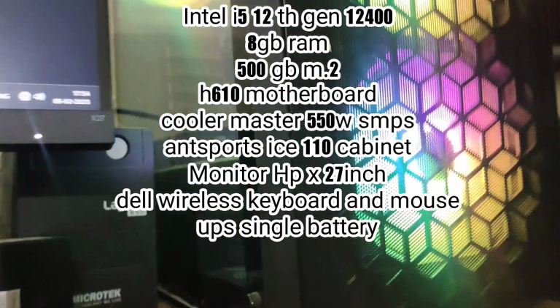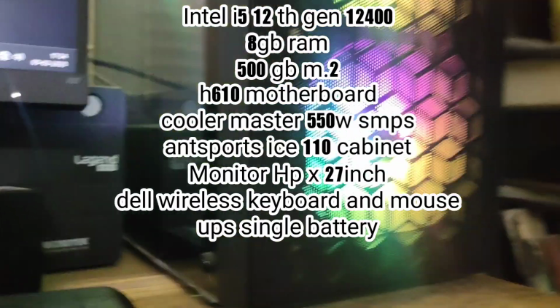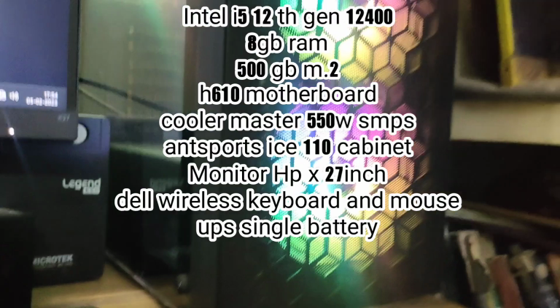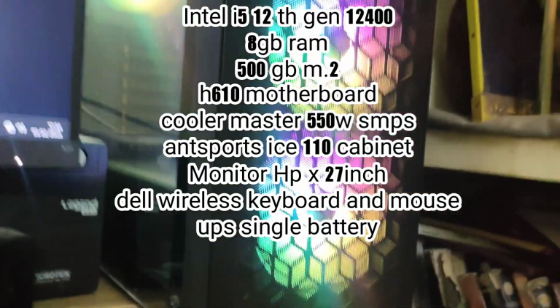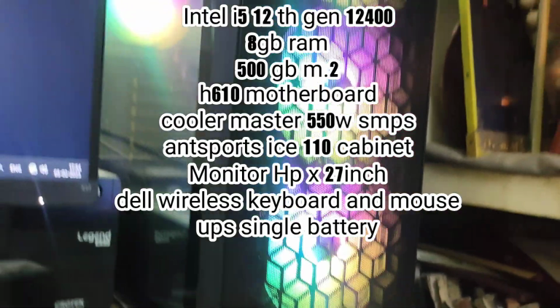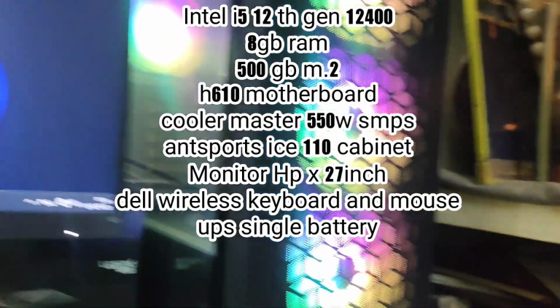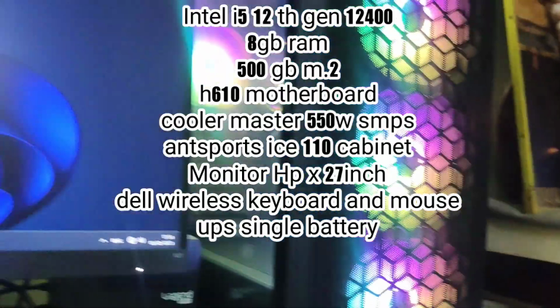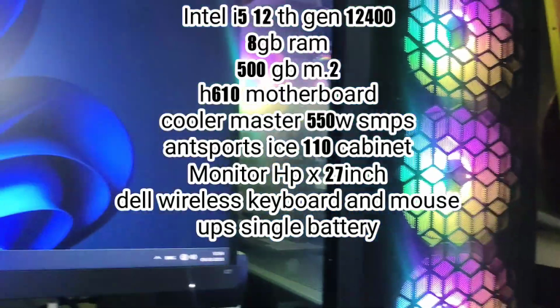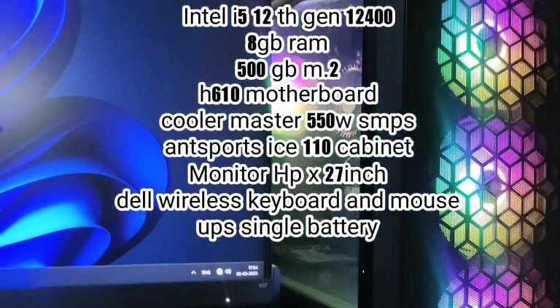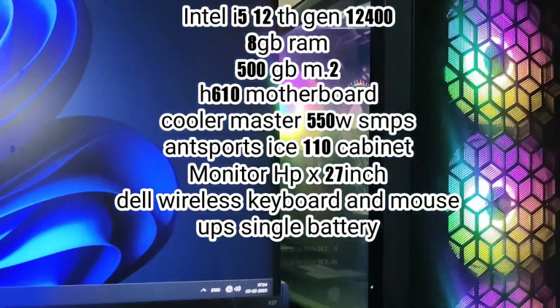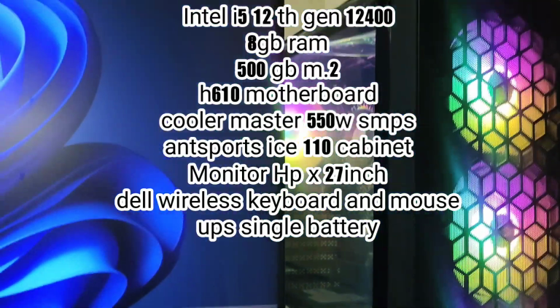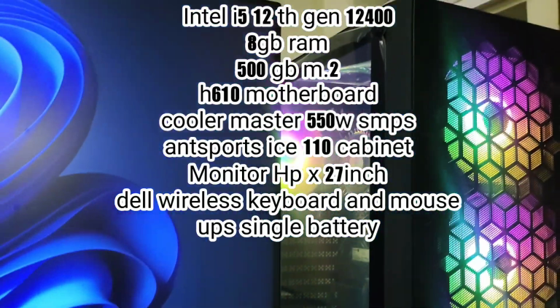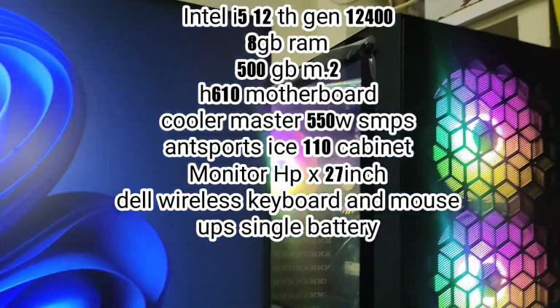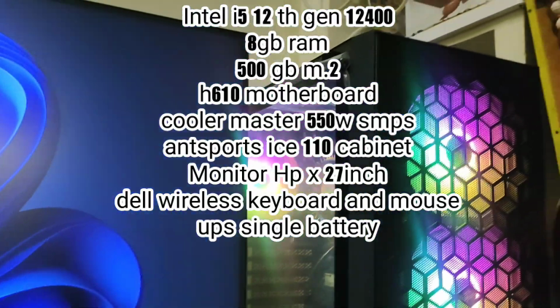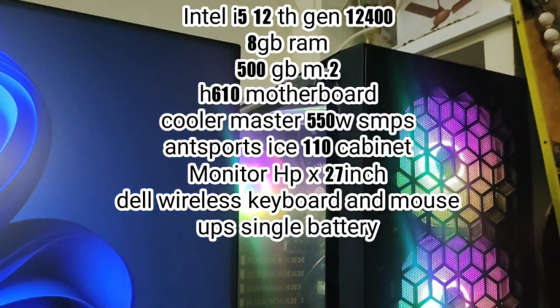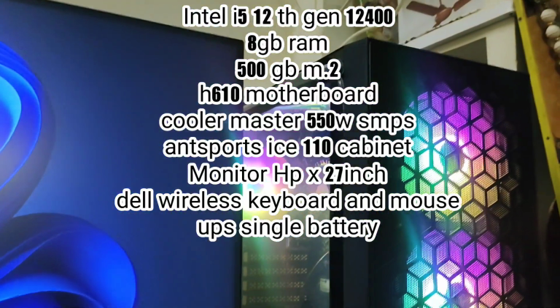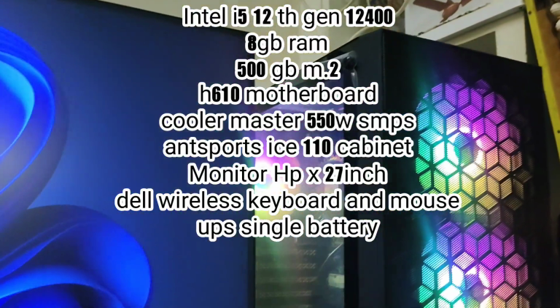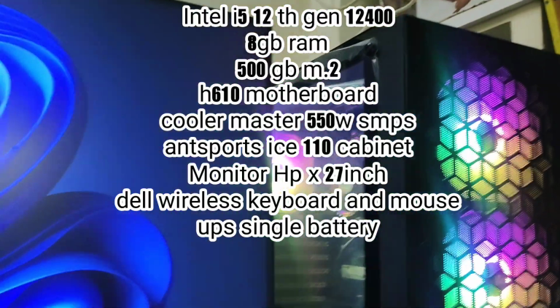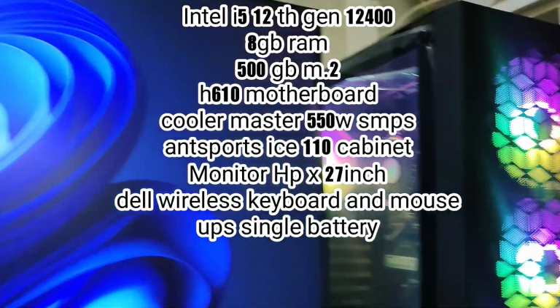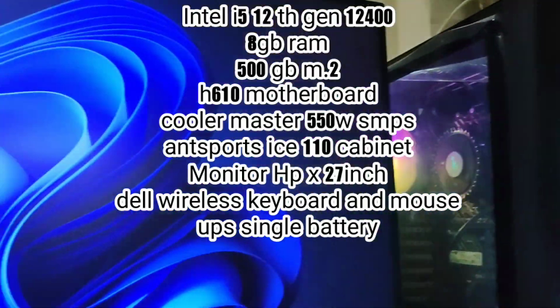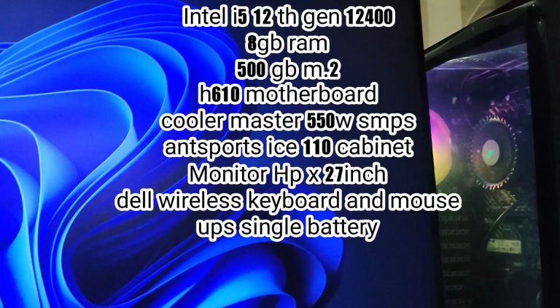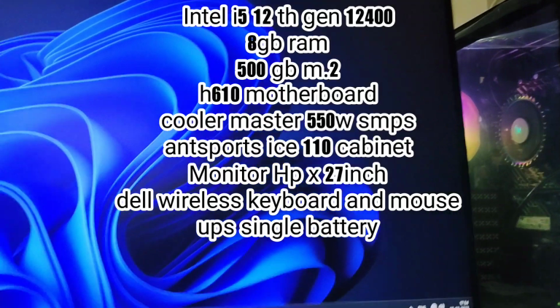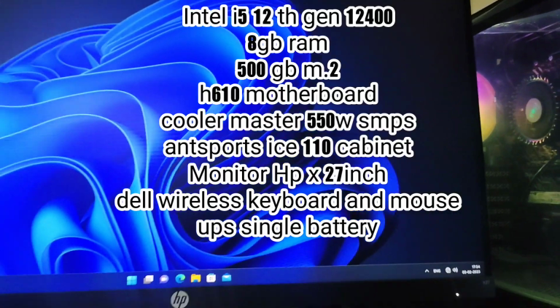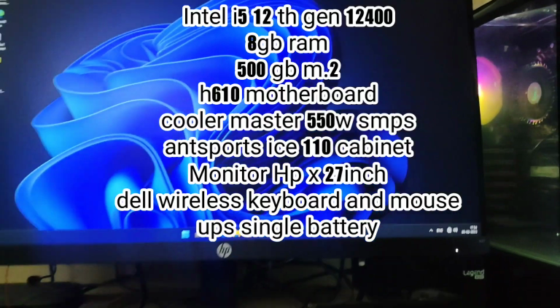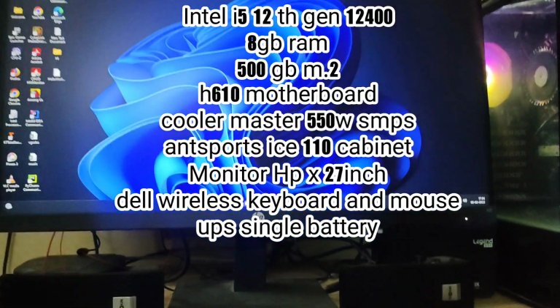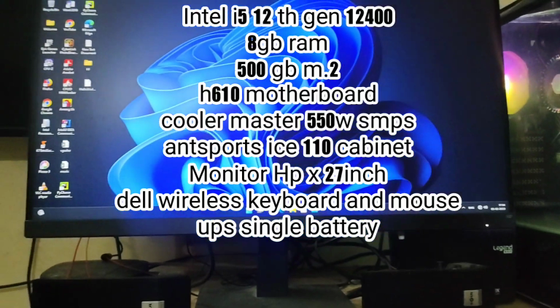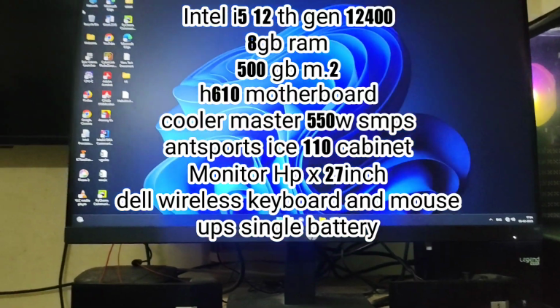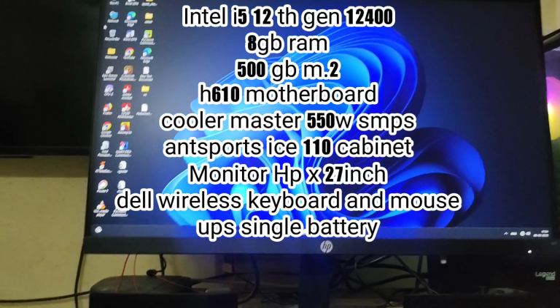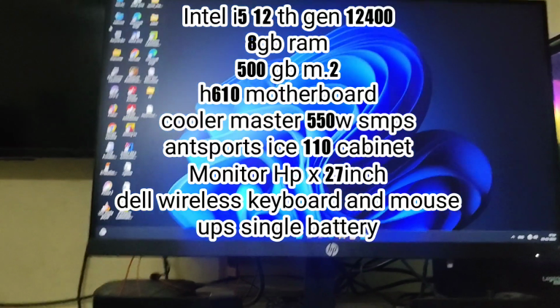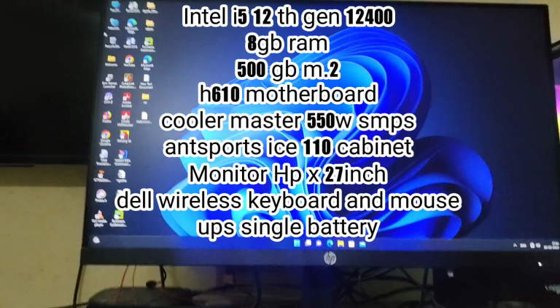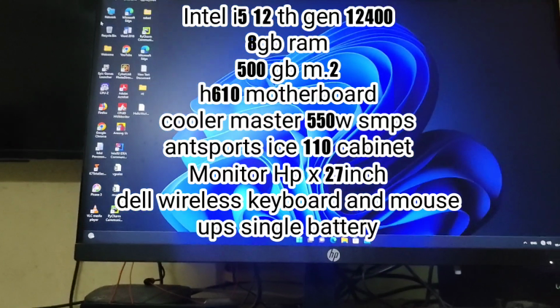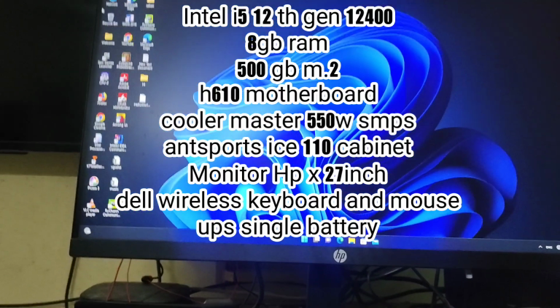Also included: Asus 550 parts, Handsport ICE cooler, 1010 cabinet, and a 27-inch HP monitor.